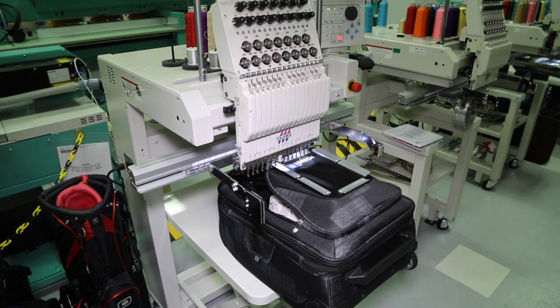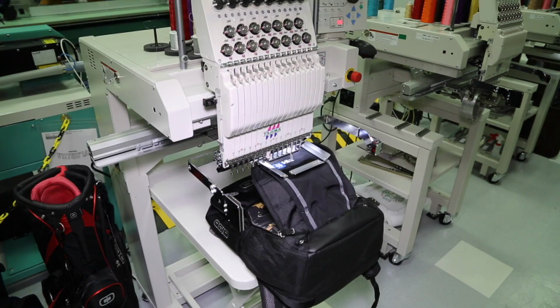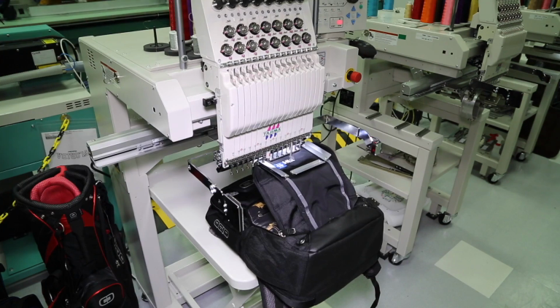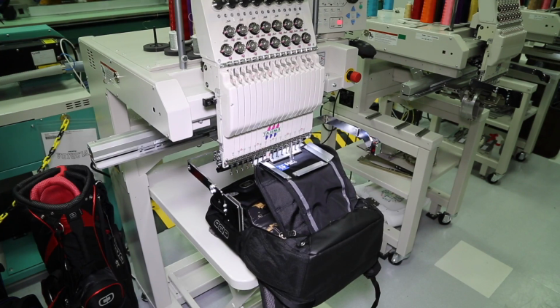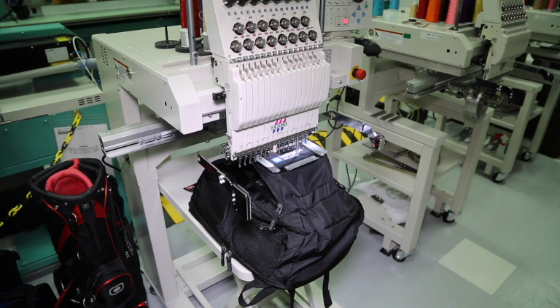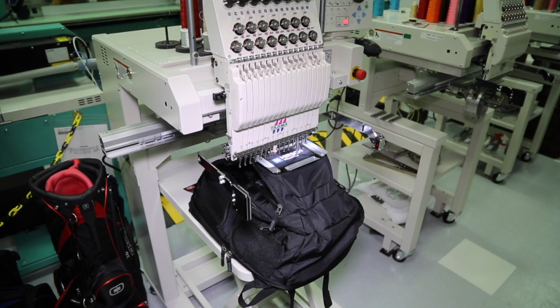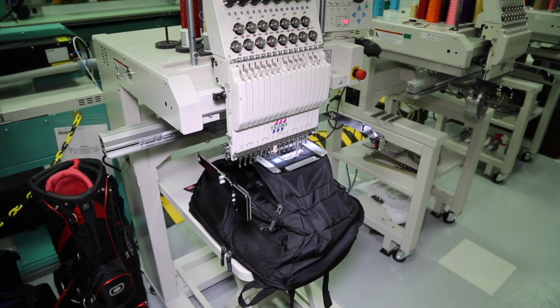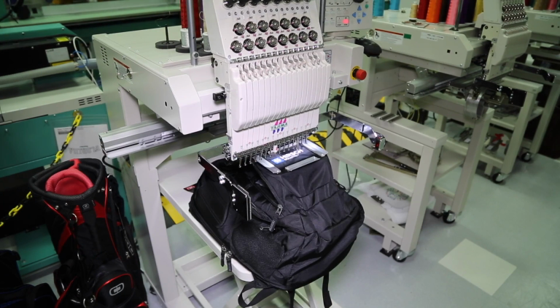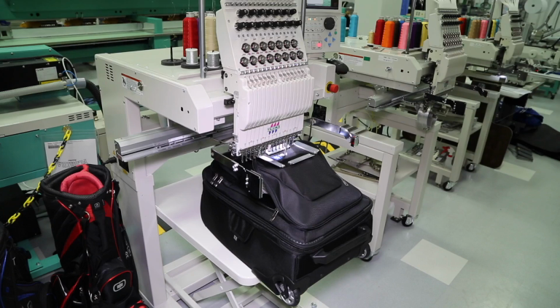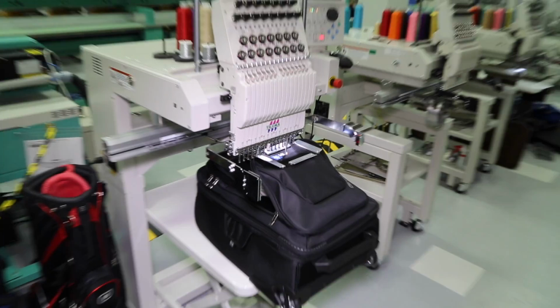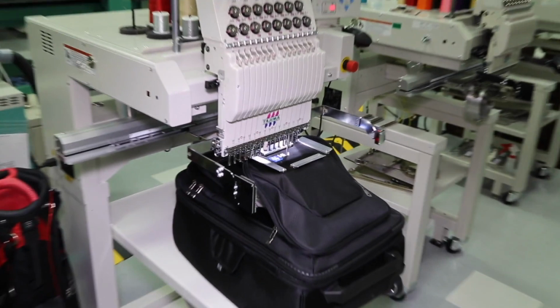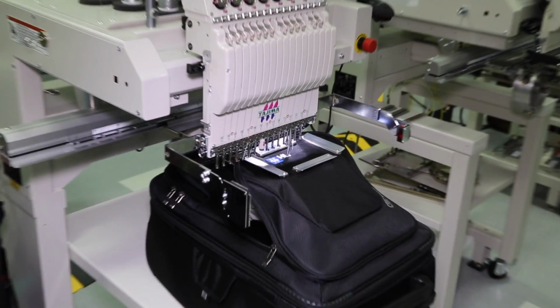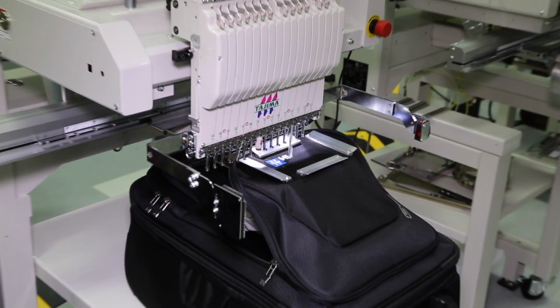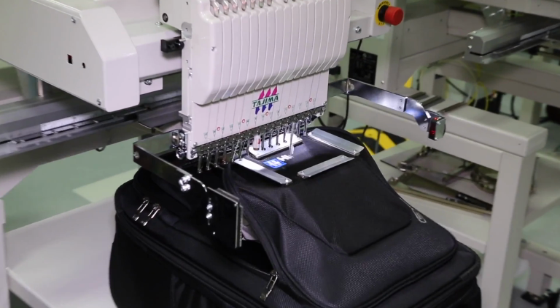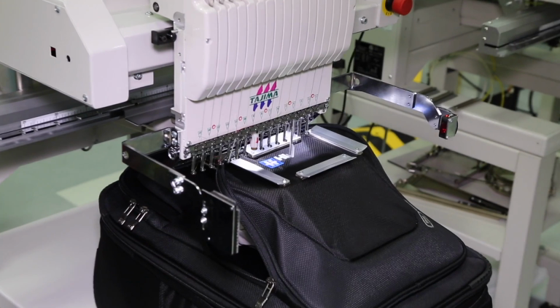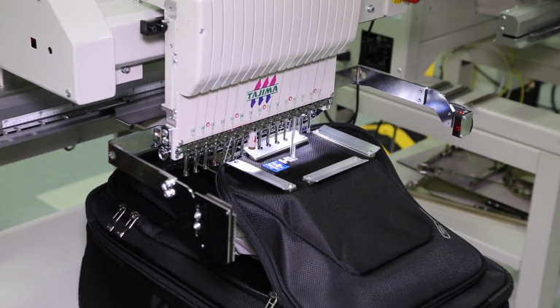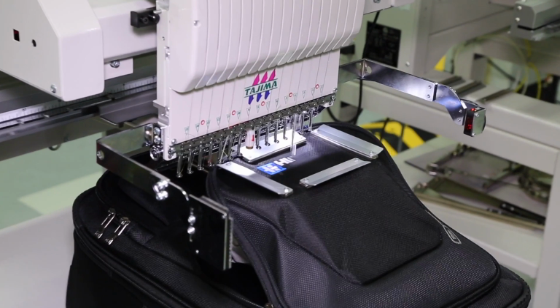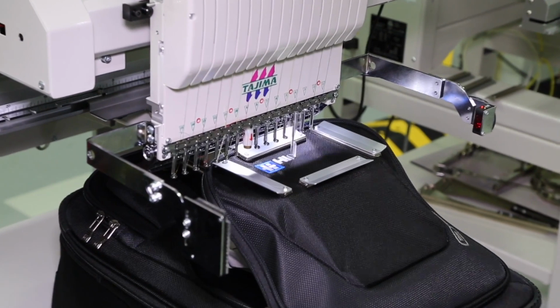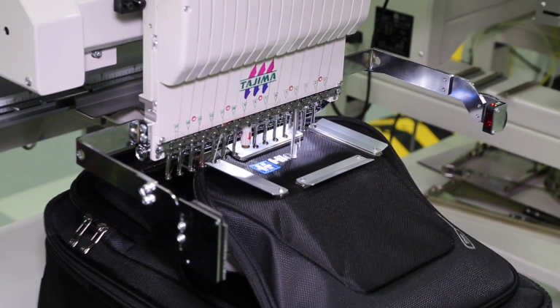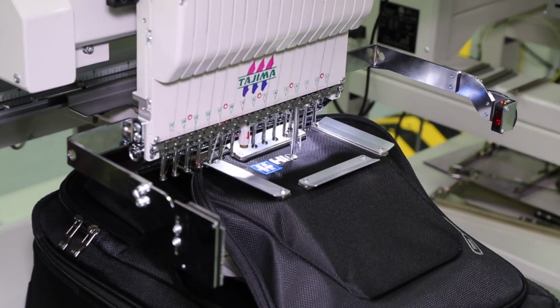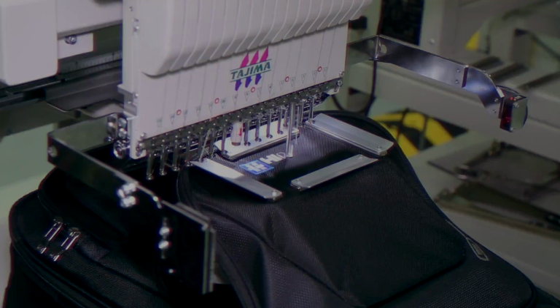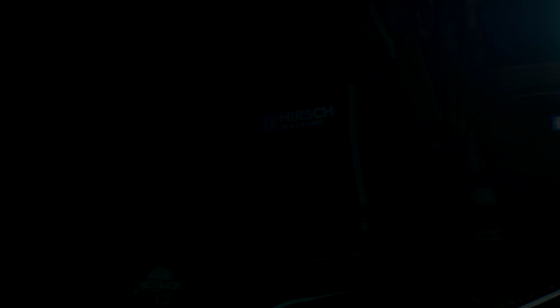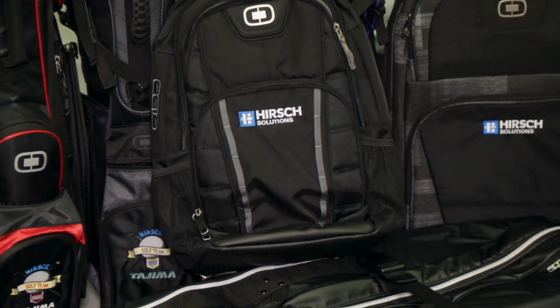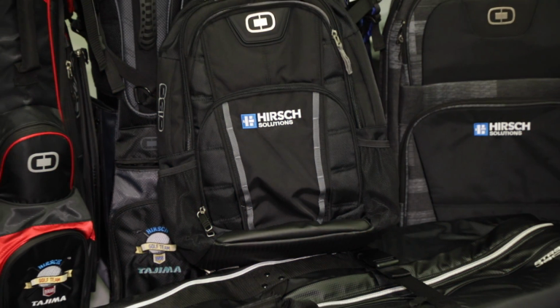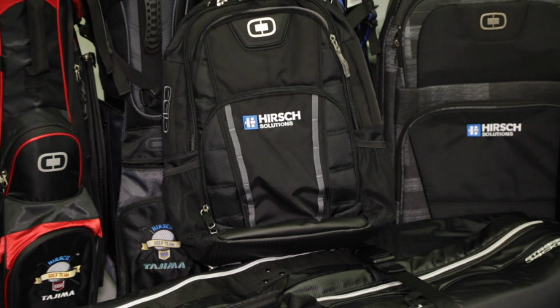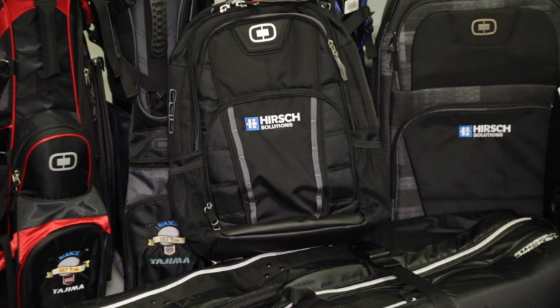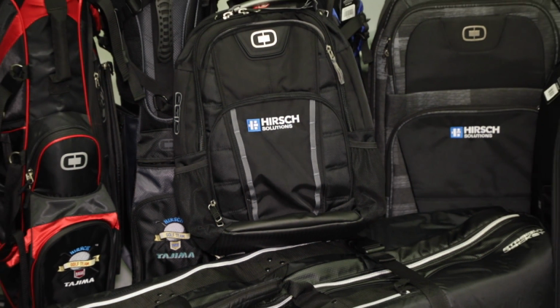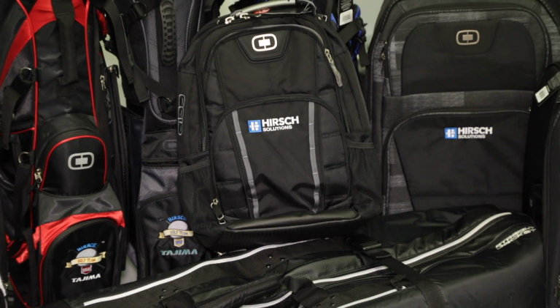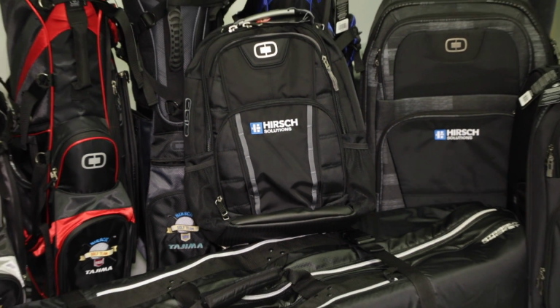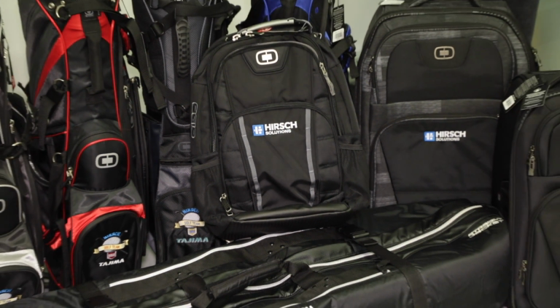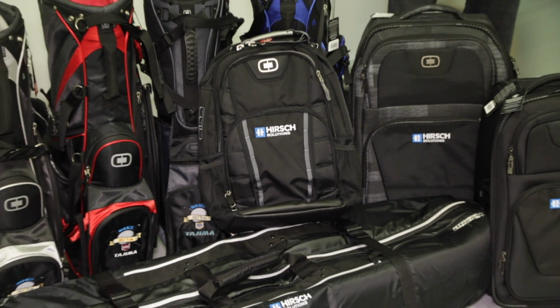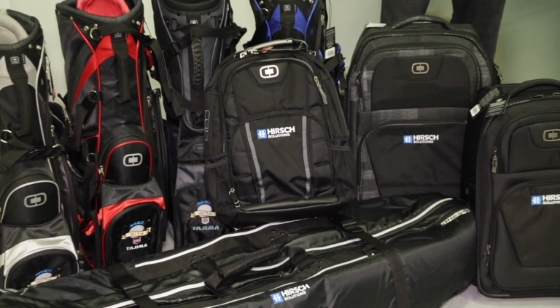Golf bags, large luggage, or small compartment areas are no challenge for the Tajima TMBU embroidery machine. Contact your Hirsch sales representative for more information.